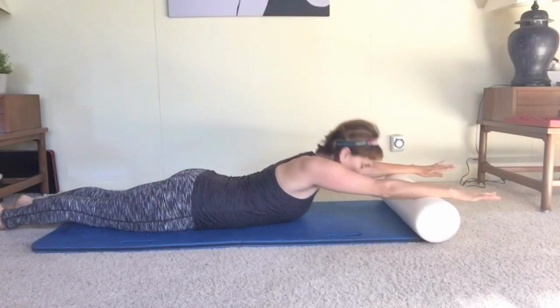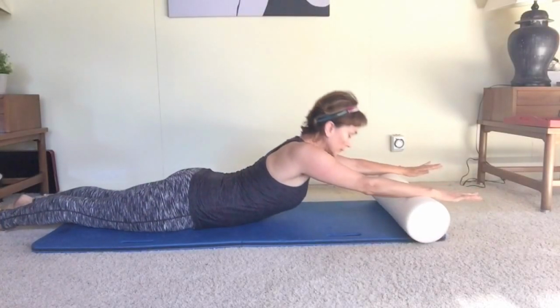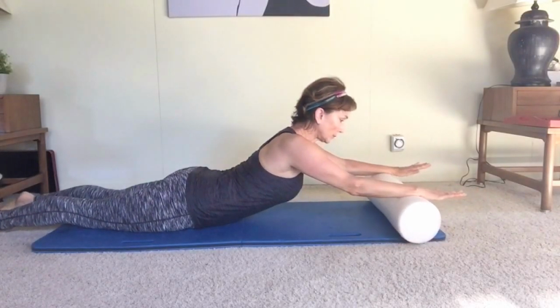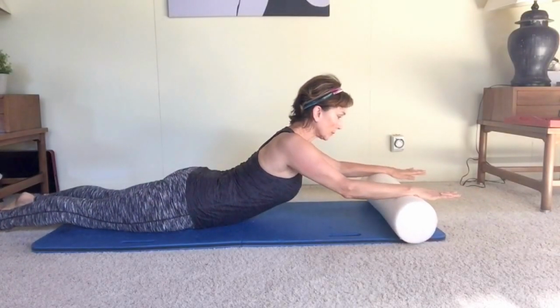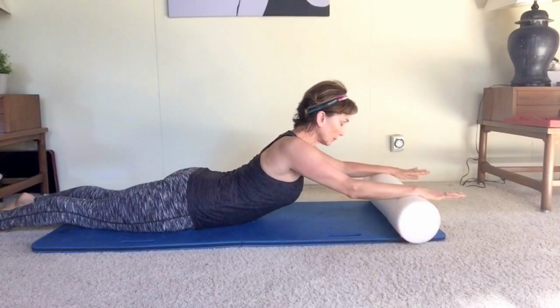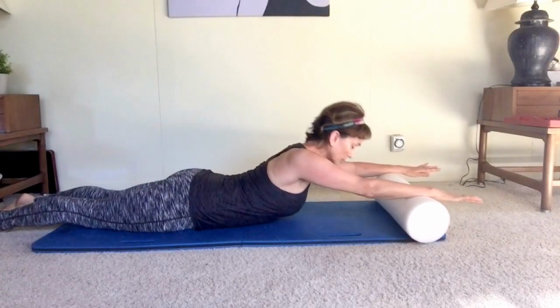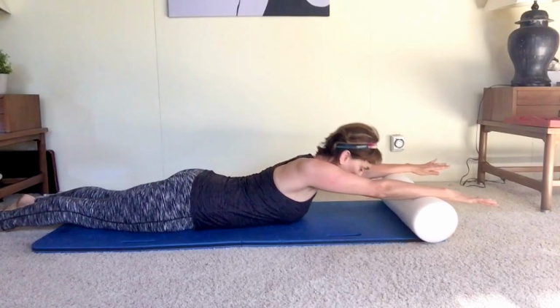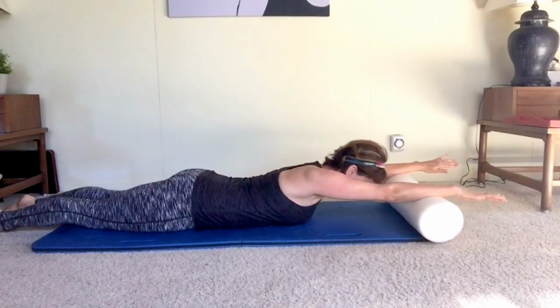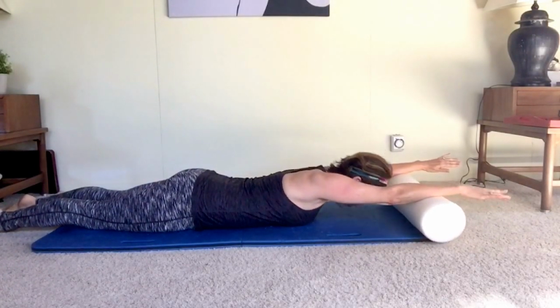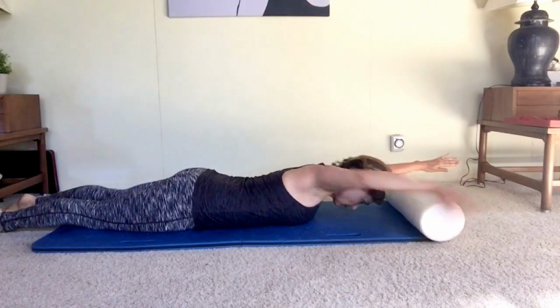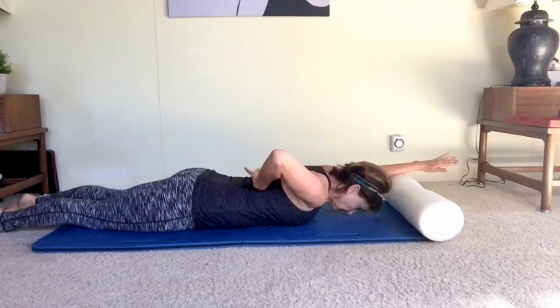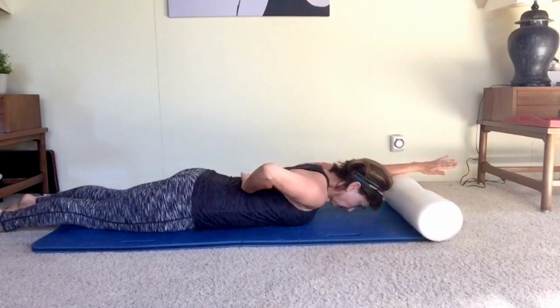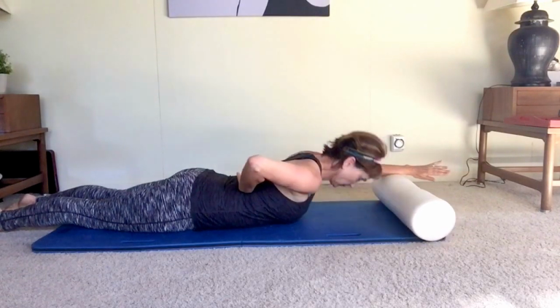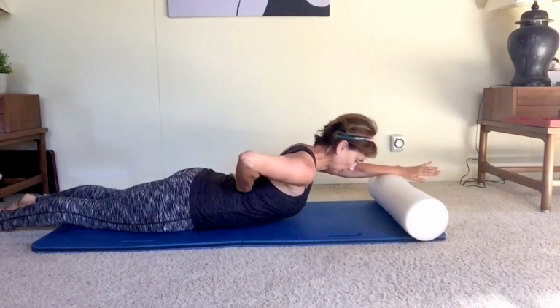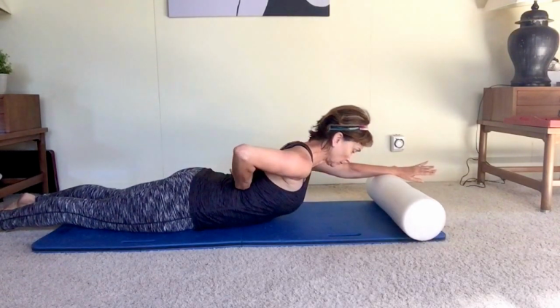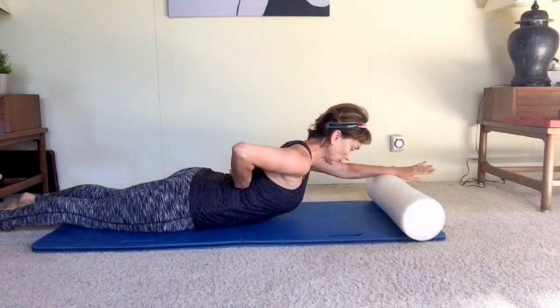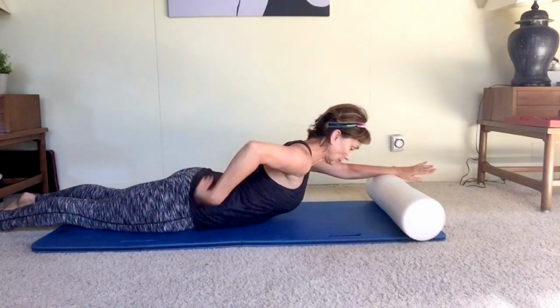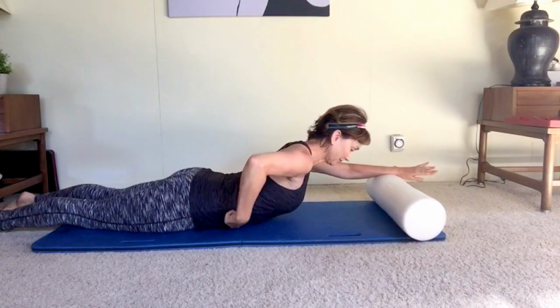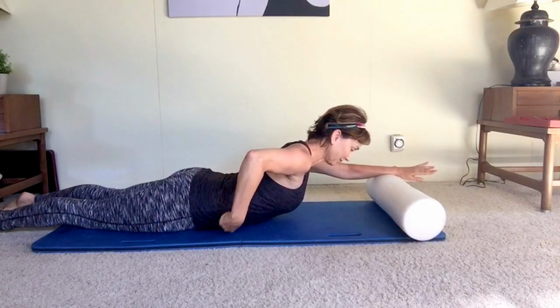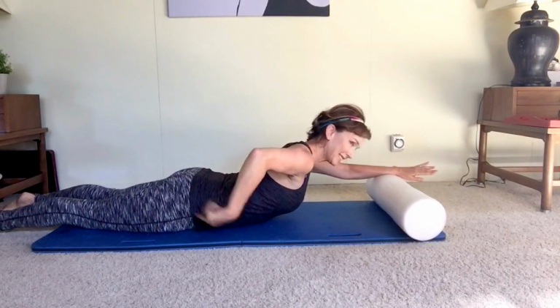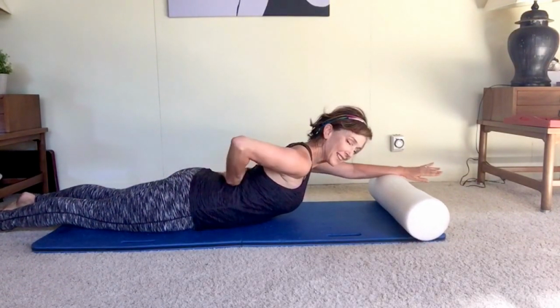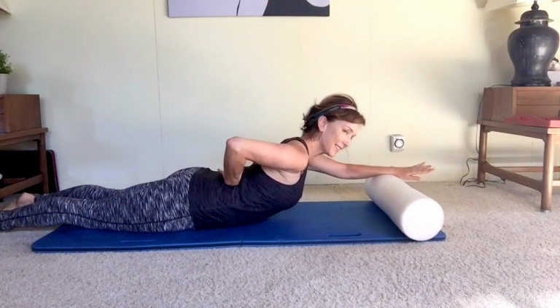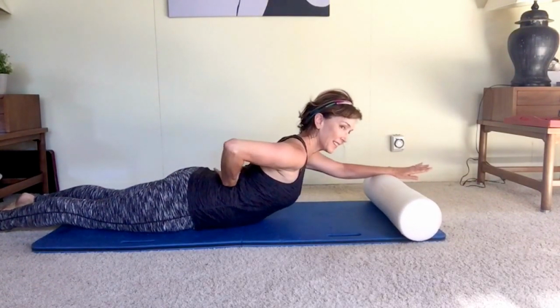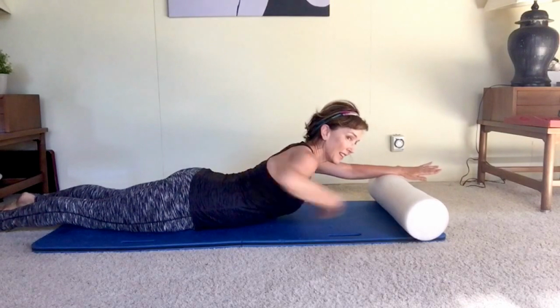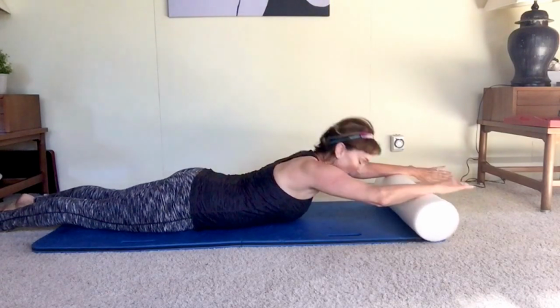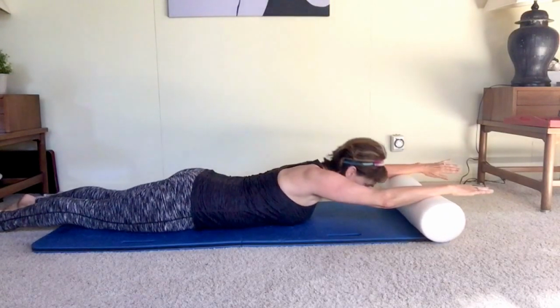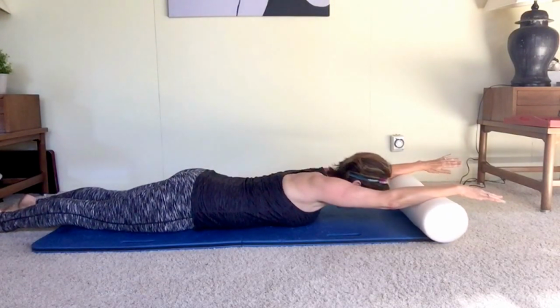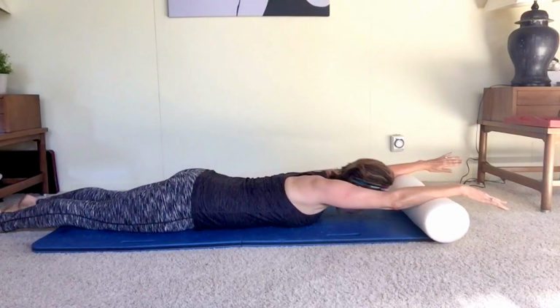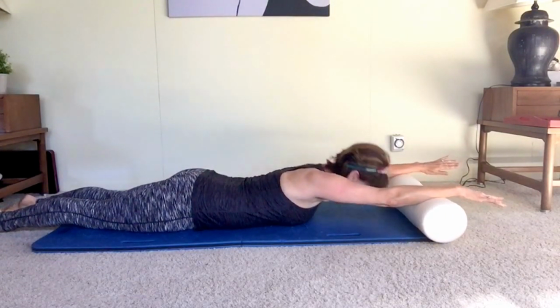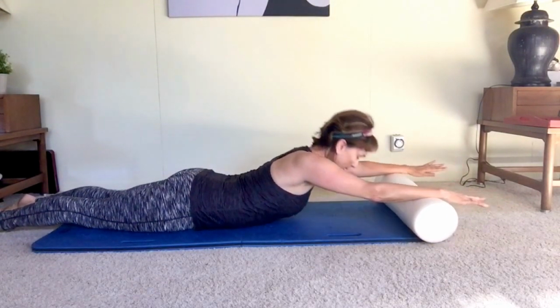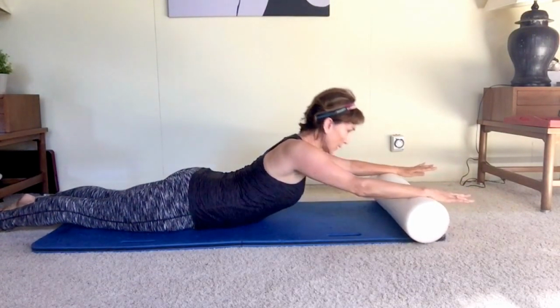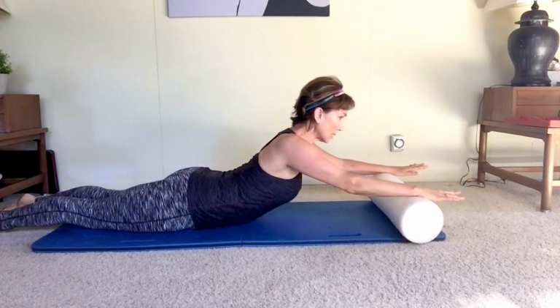Welcome to my floor bar practice. Here I'm working on strengthening the upper back with a foam roller. You want to go just below your shoulder blades — the same place you would combré back — just a bit of strengthening.